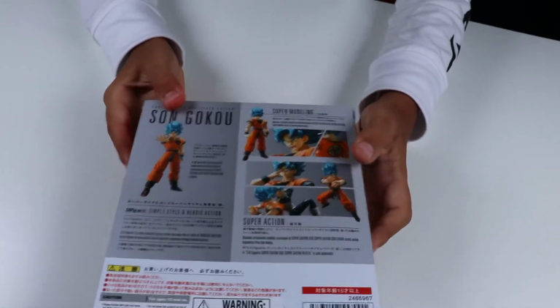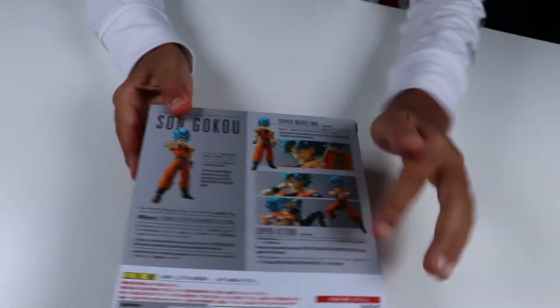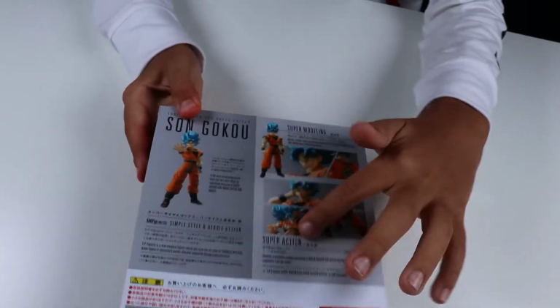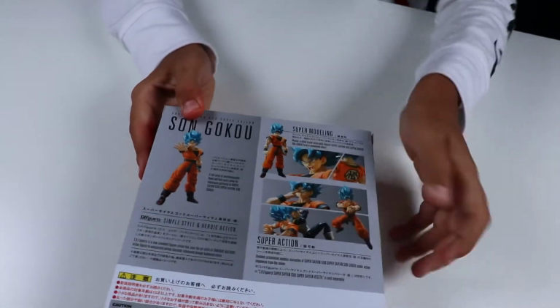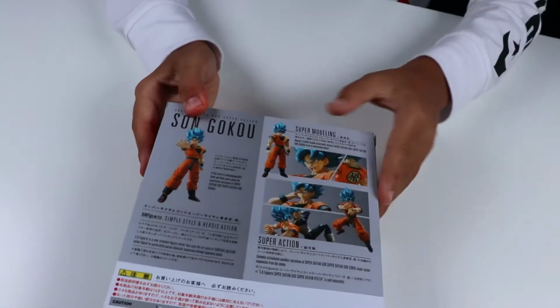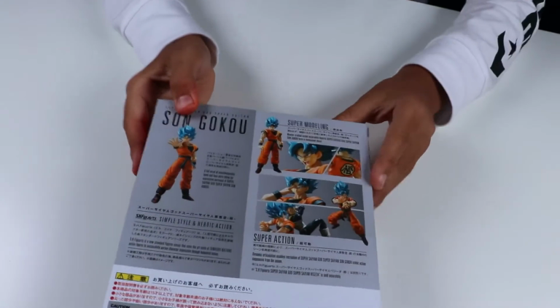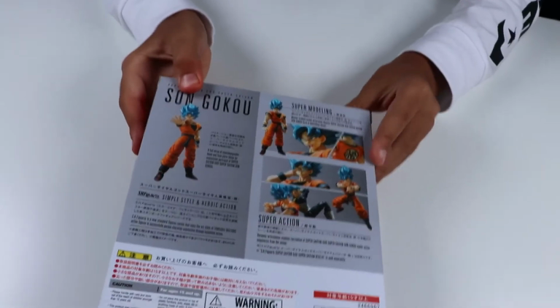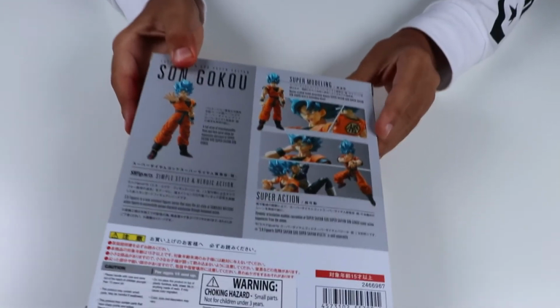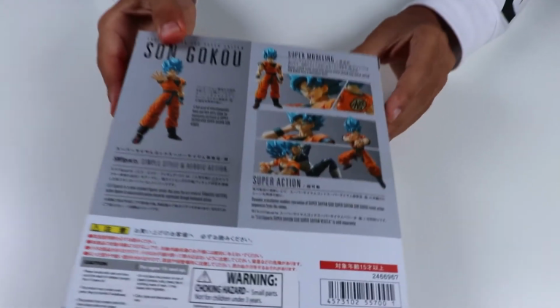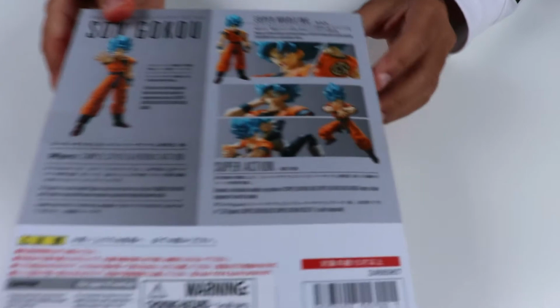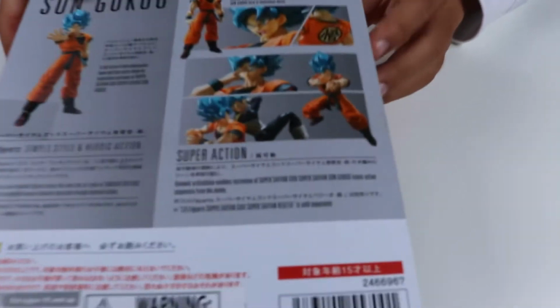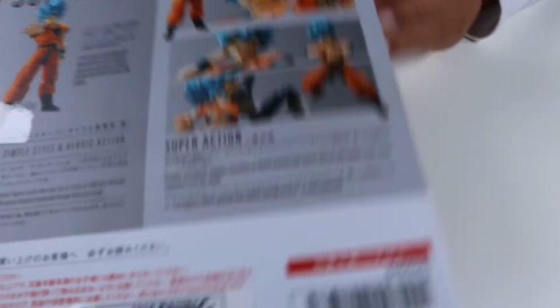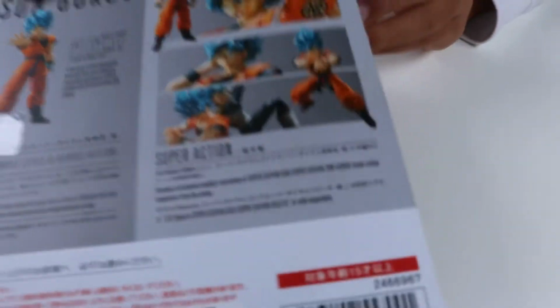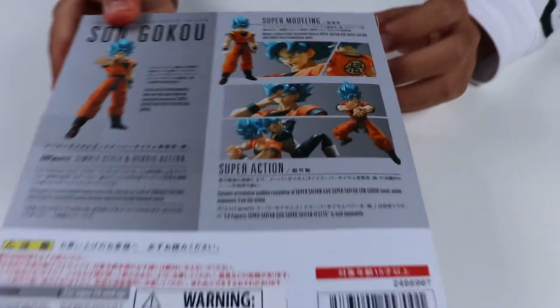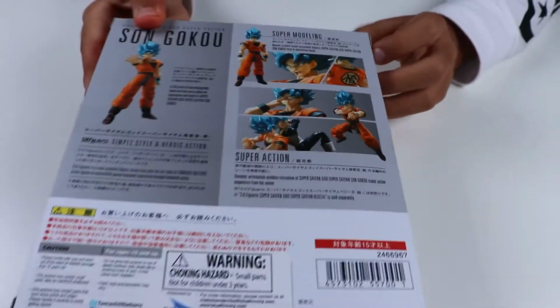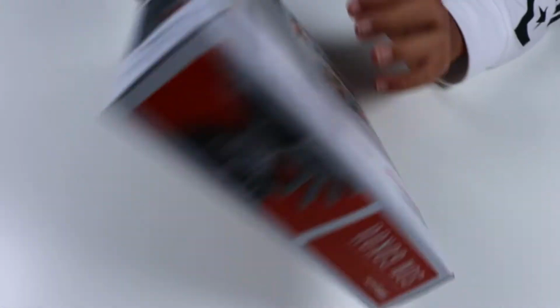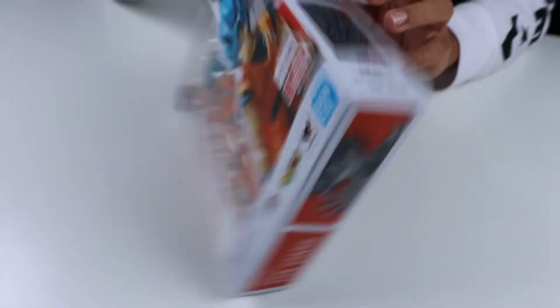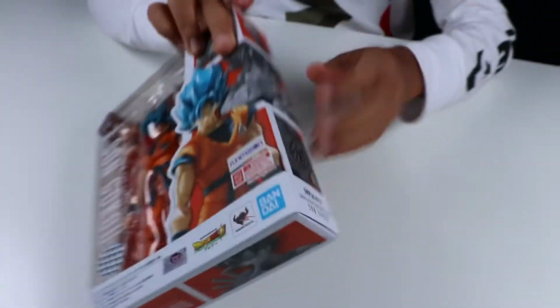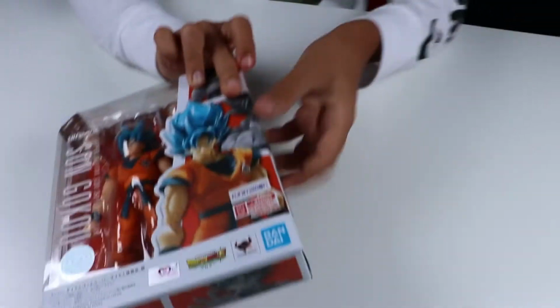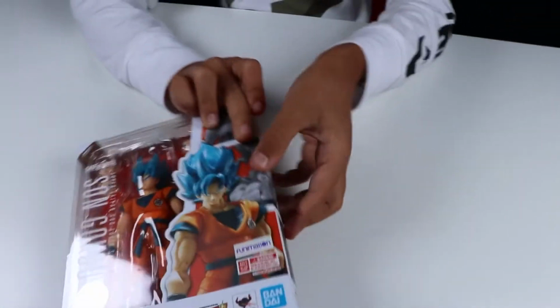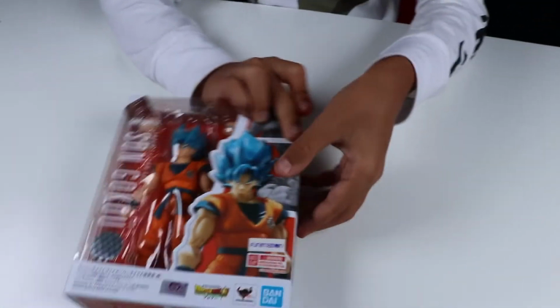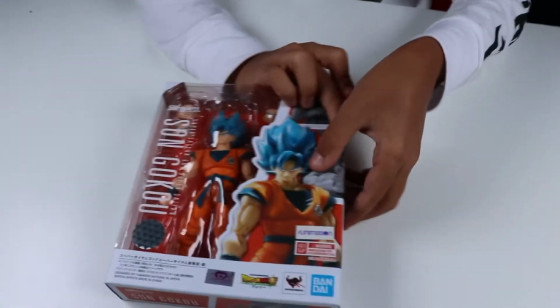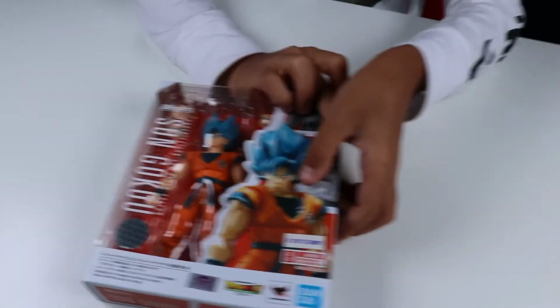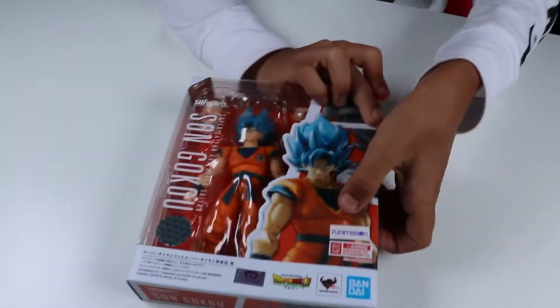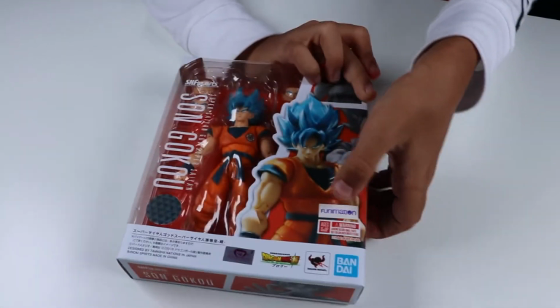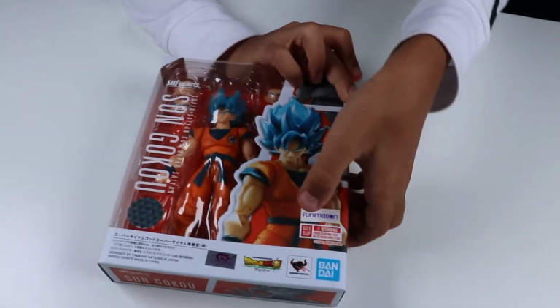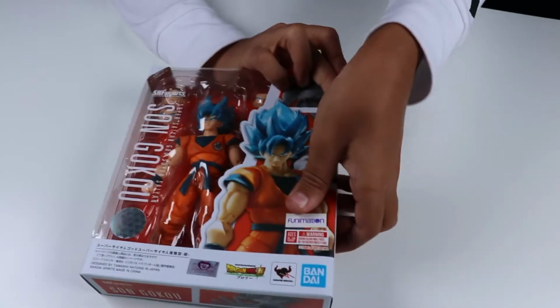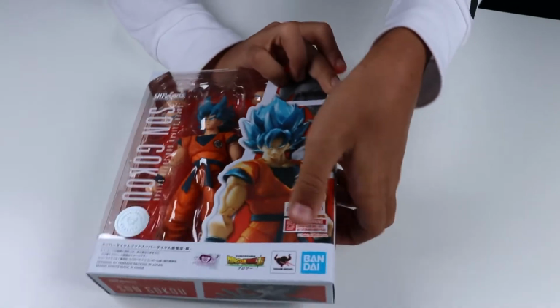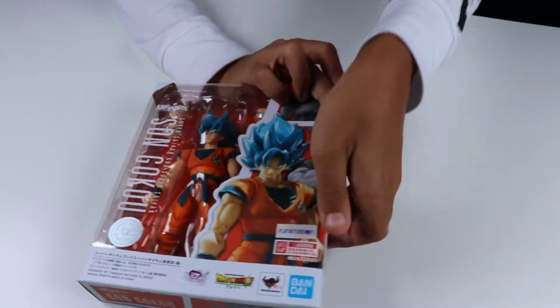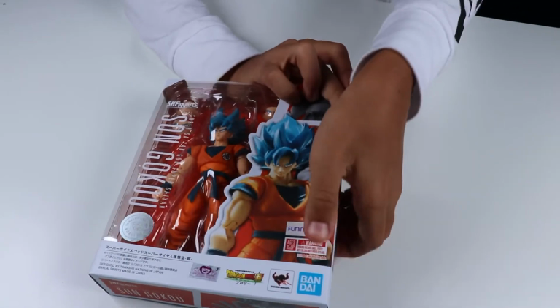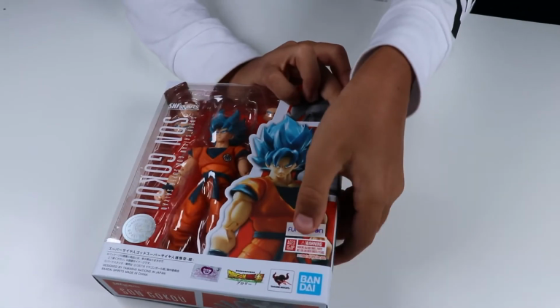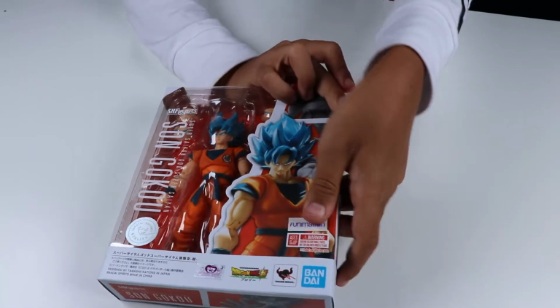If you've got a Vegeta, you can have them doing what I like to call the Galick Kamehameha. I'm not sure if it's actually called that, but I just made it up.